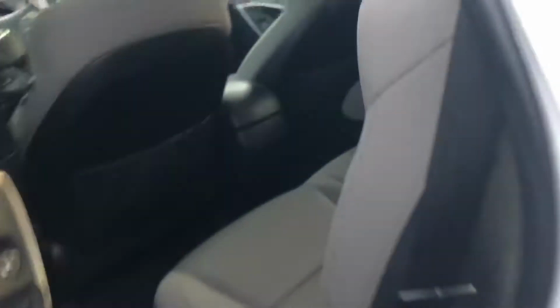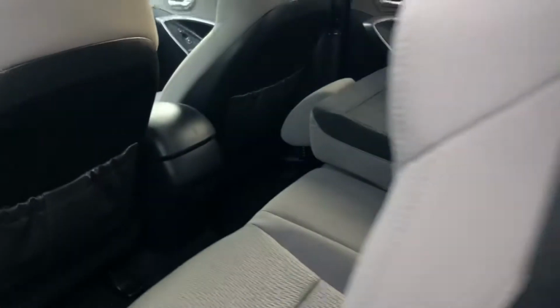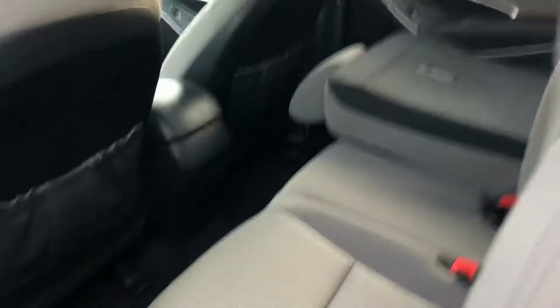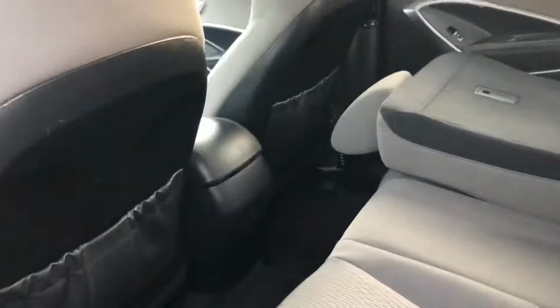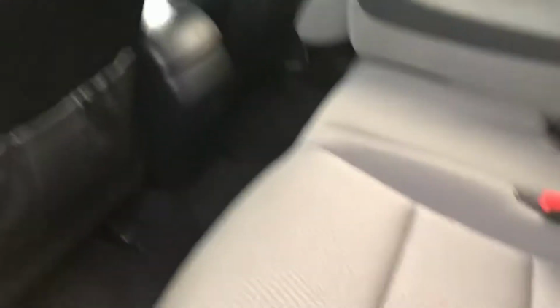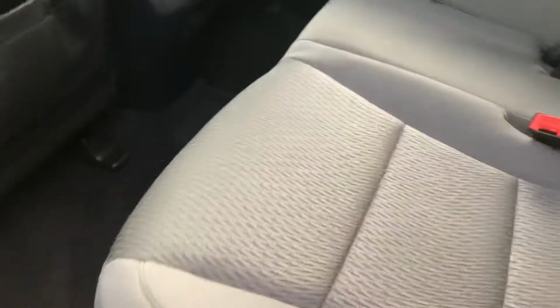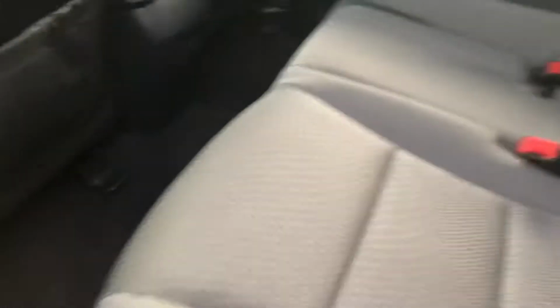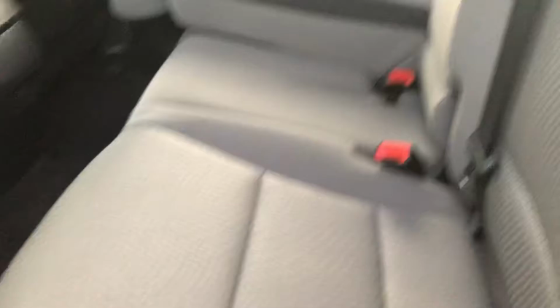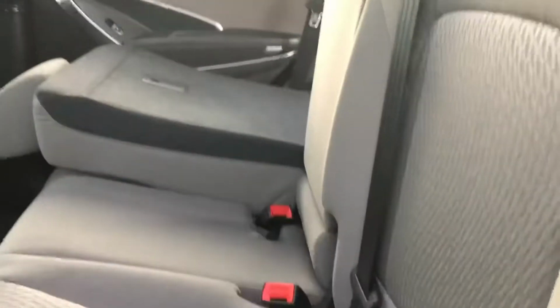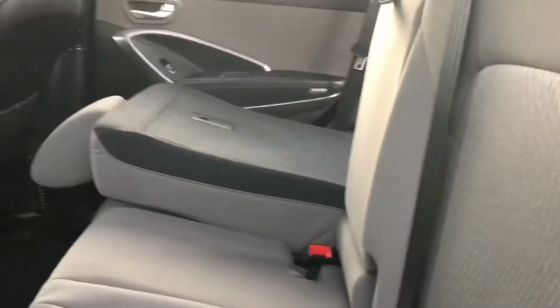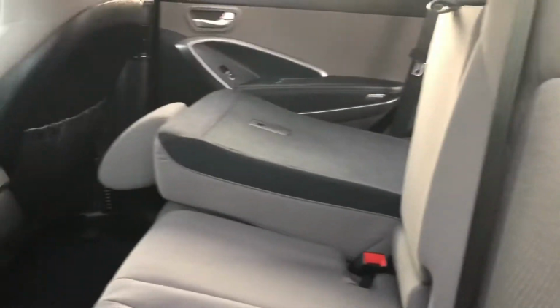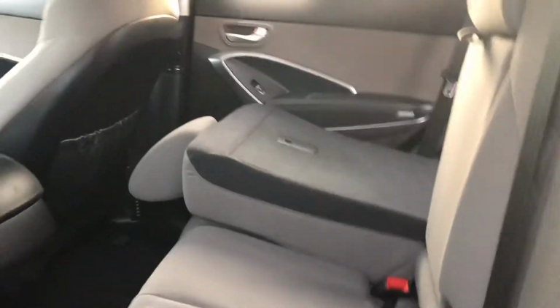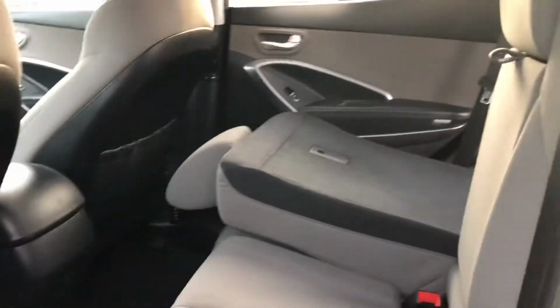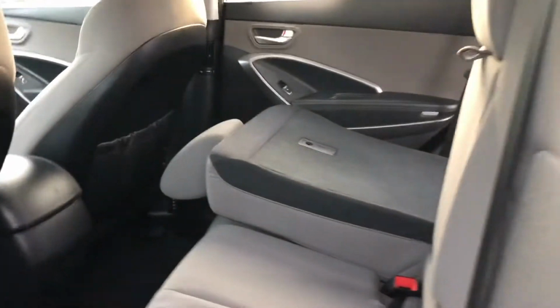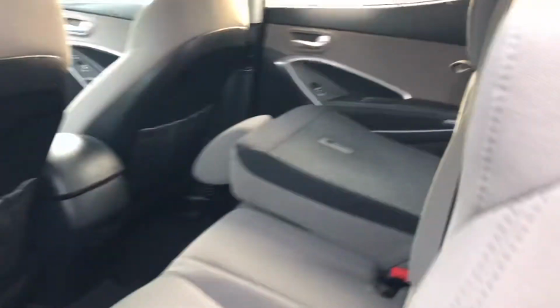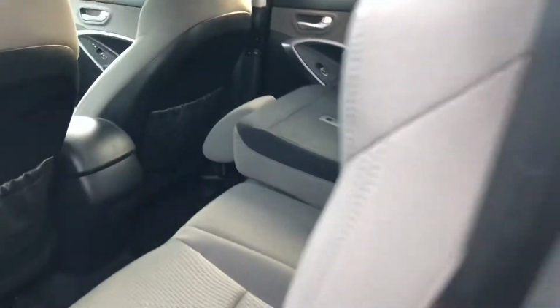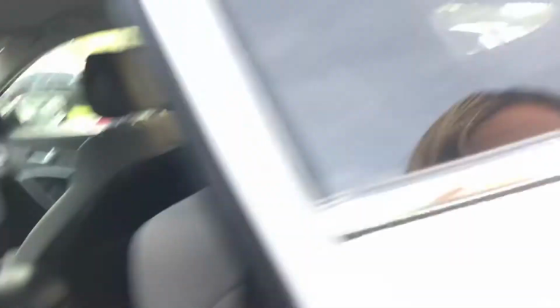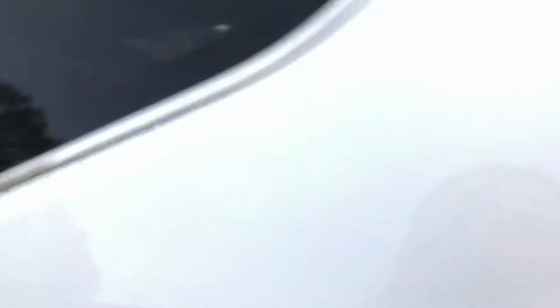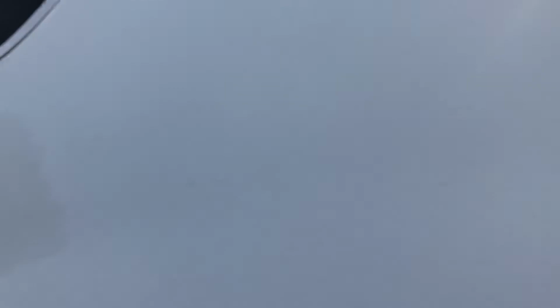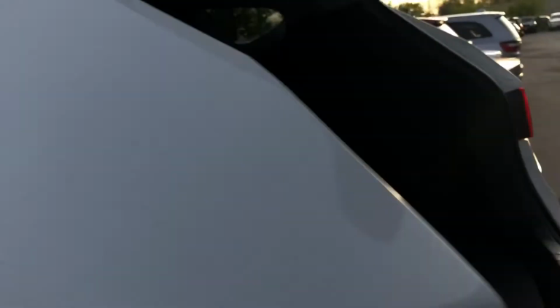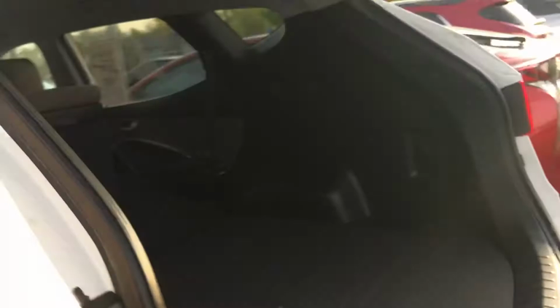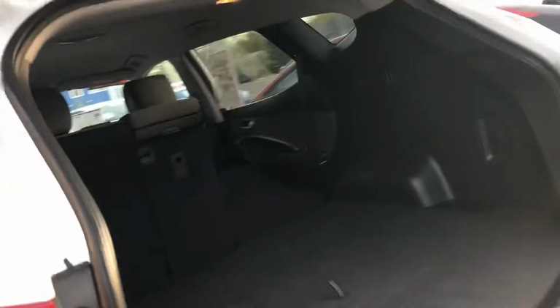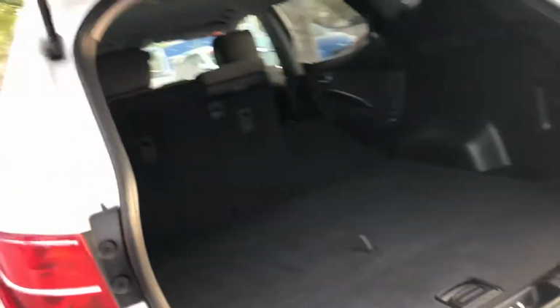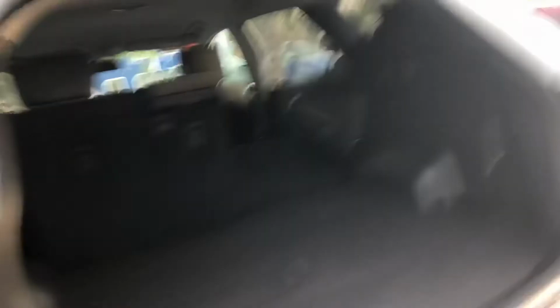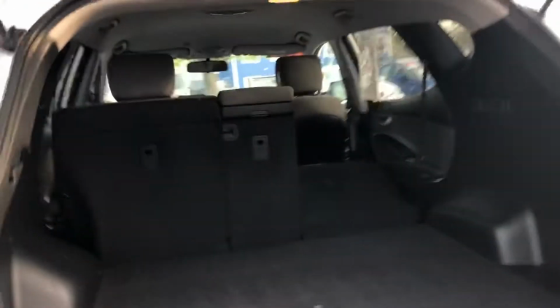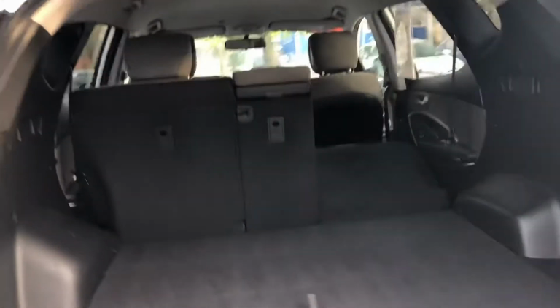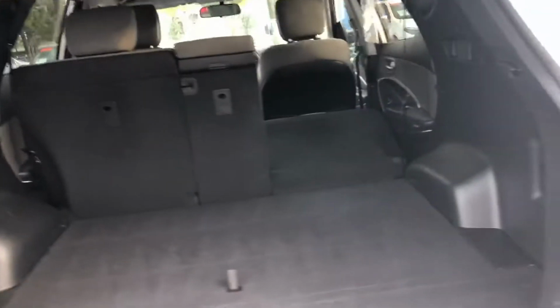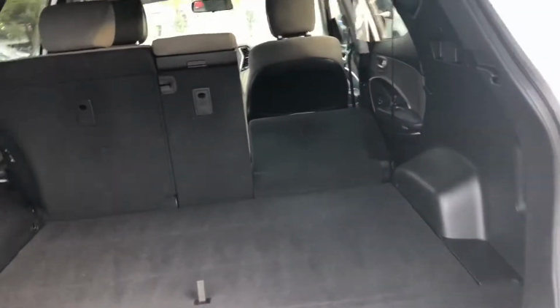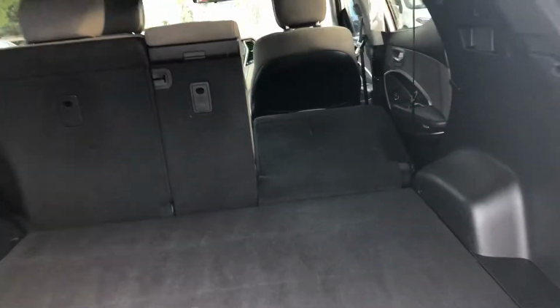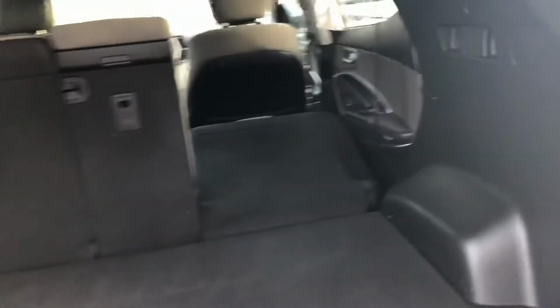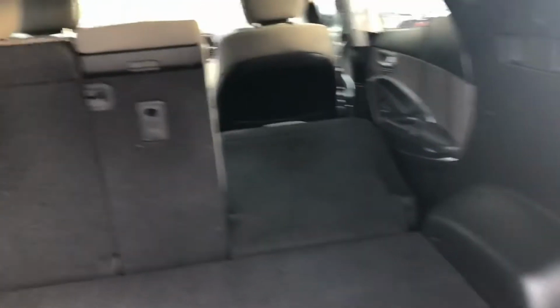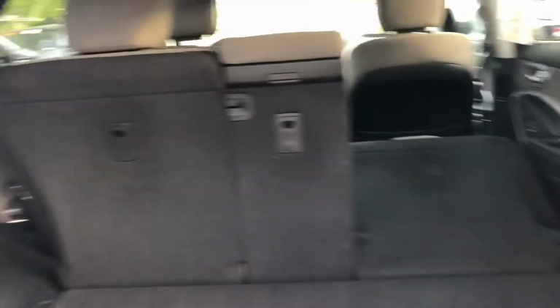In the back, you have a lot of leg and knee room for passengers, and you can lay these seats flat if needed. Moving to the rear end of the vehicle, you have a manual liftgate and a lot of cargo space back here.